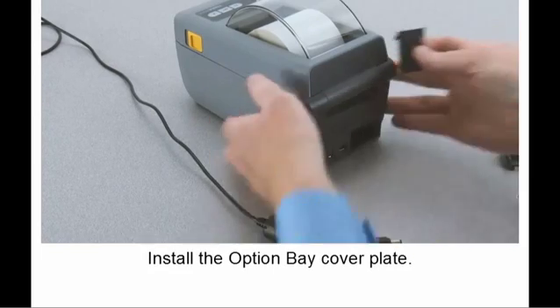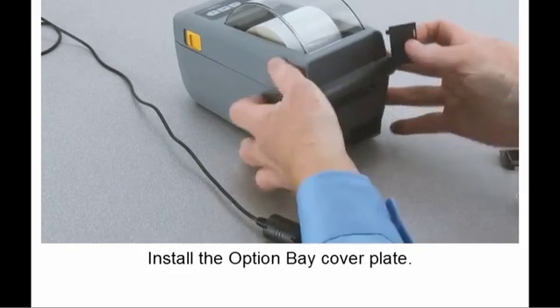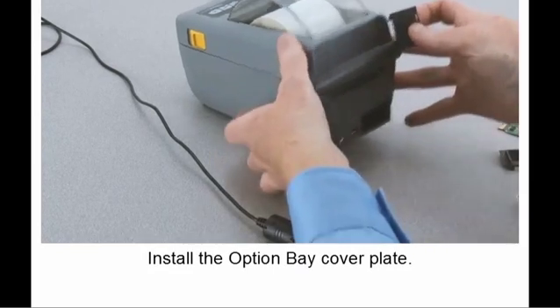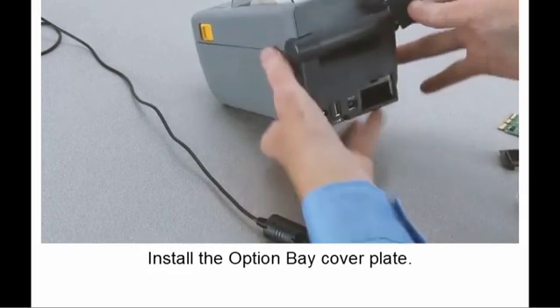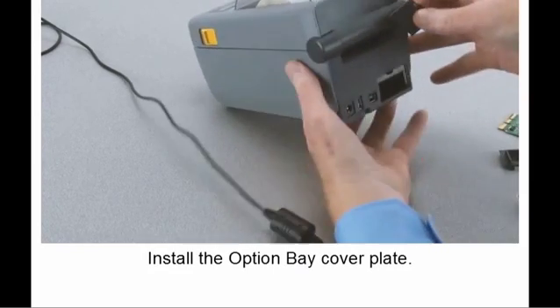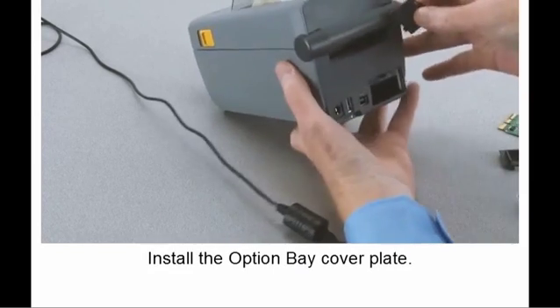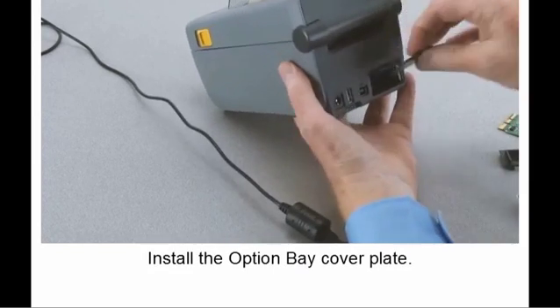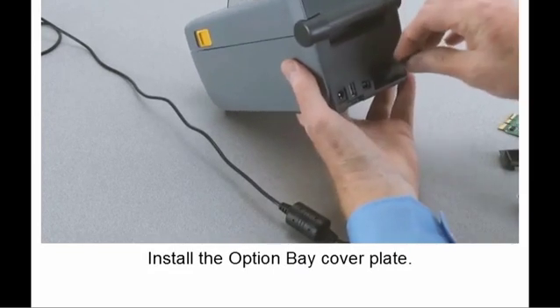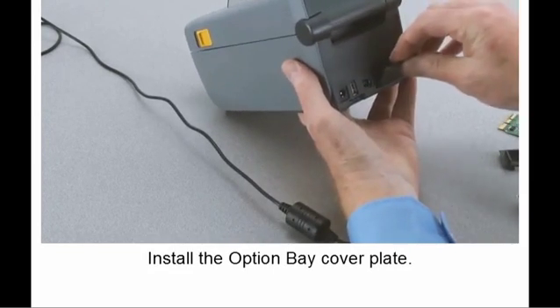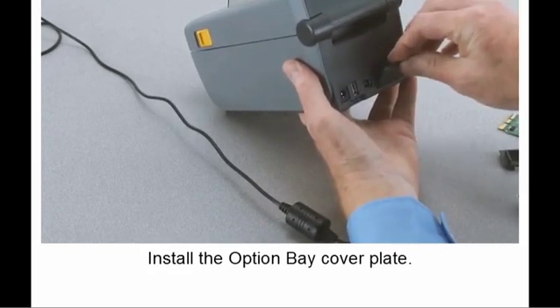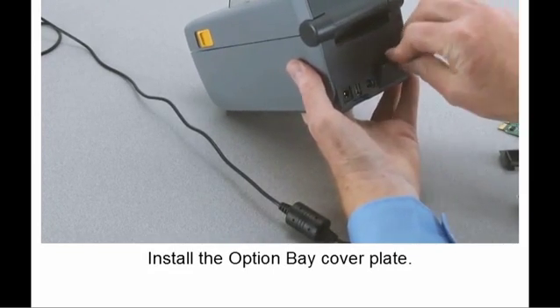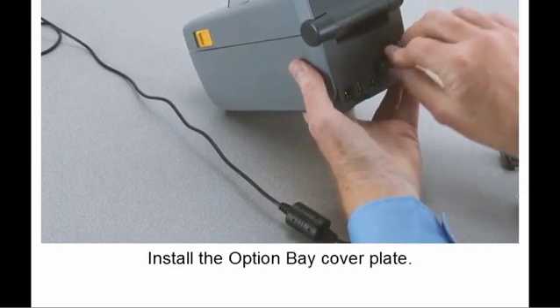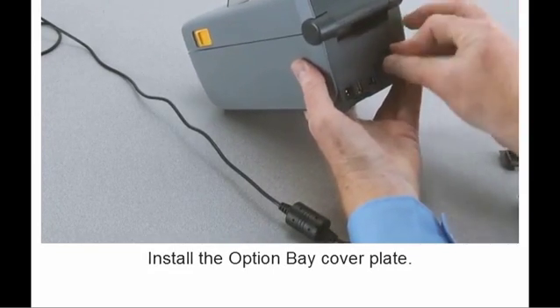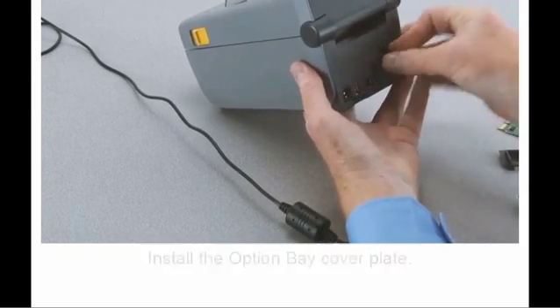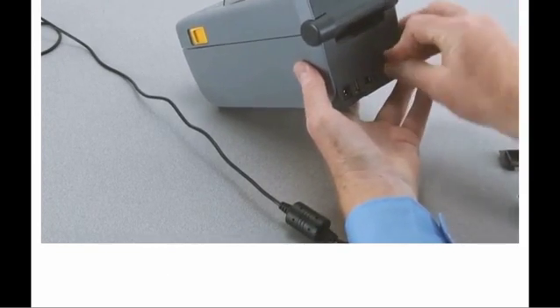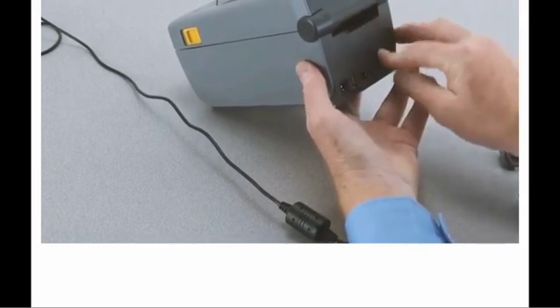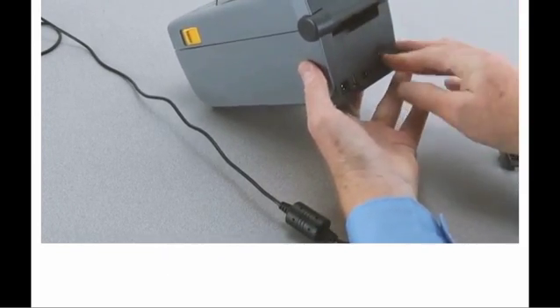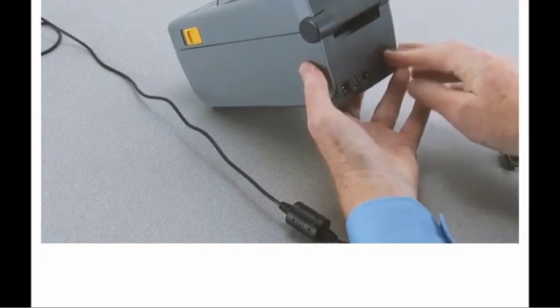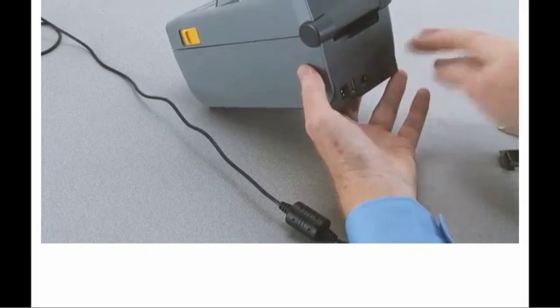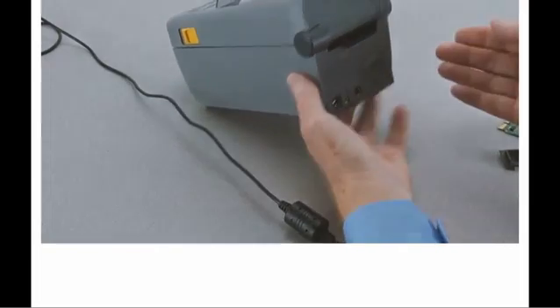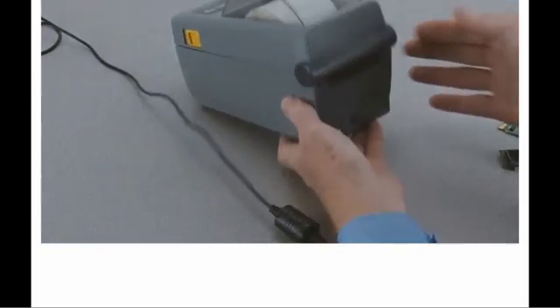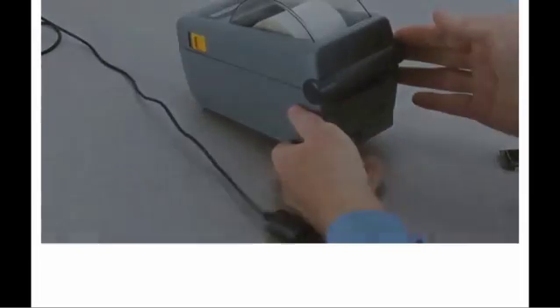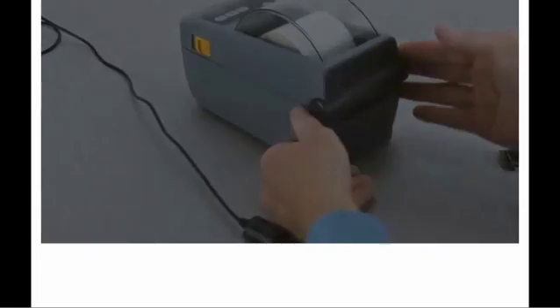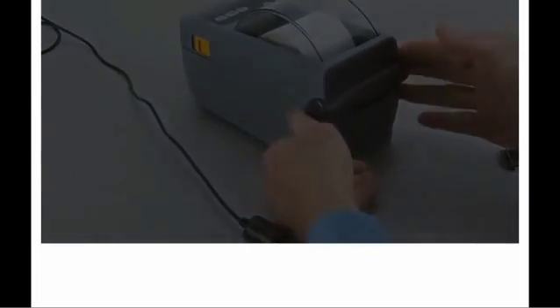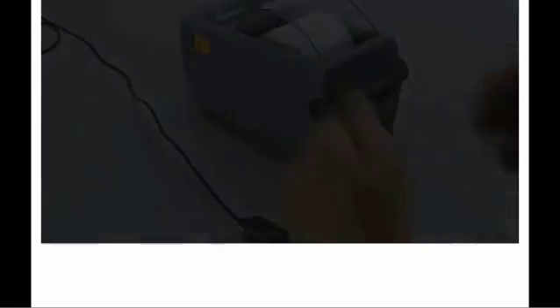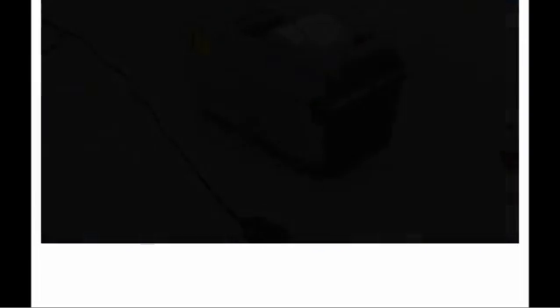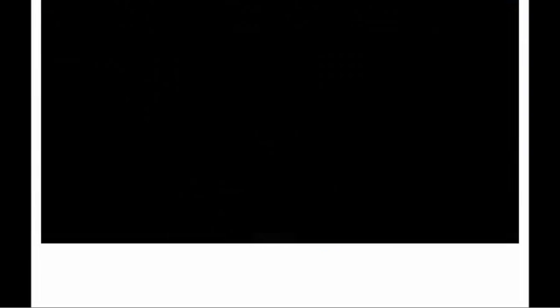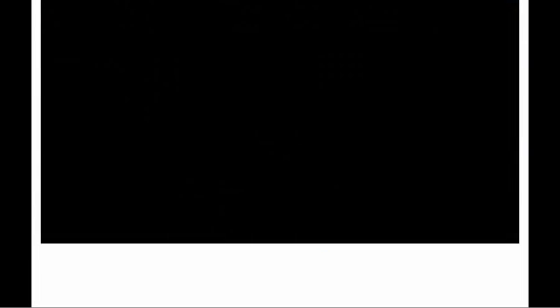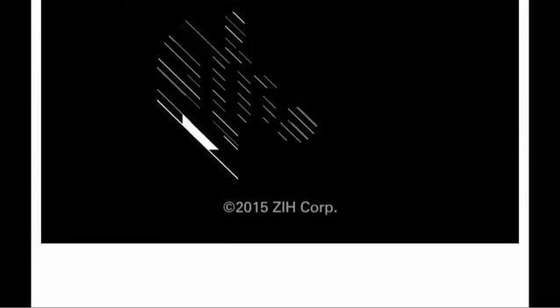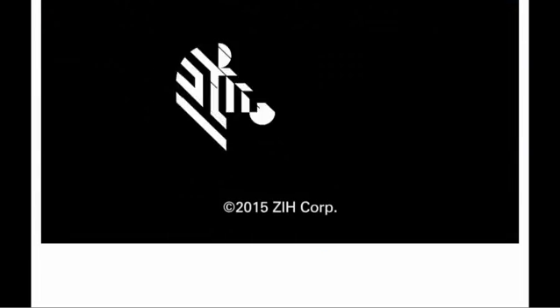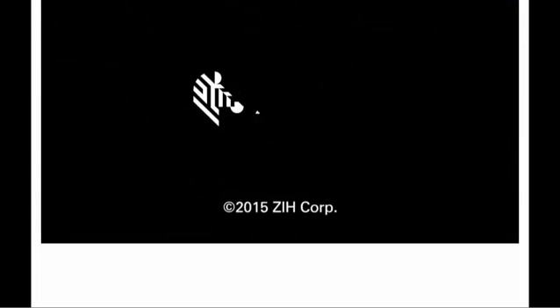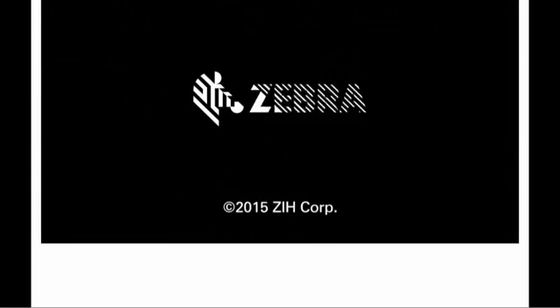Once the information has been read, your smartphone will display a menu of choices specific to your Zebra product.